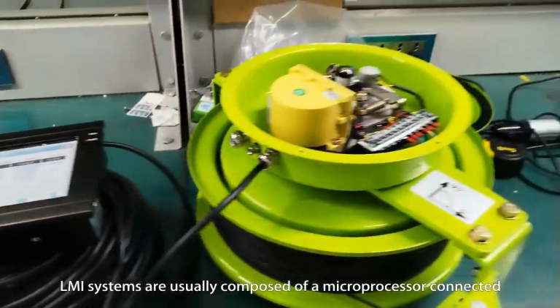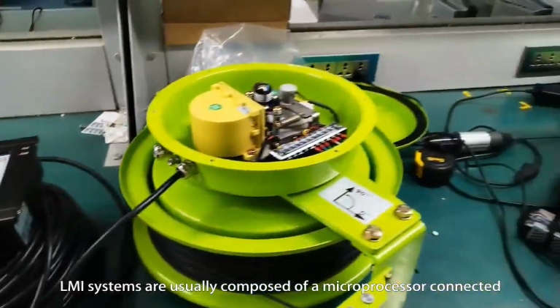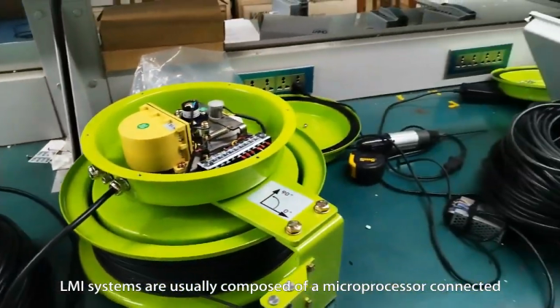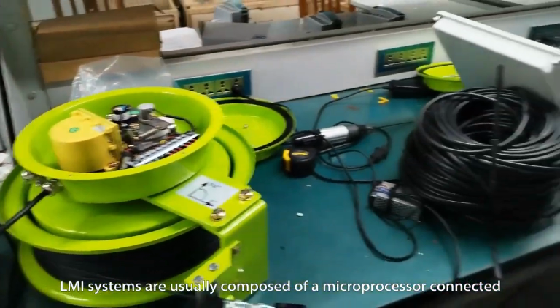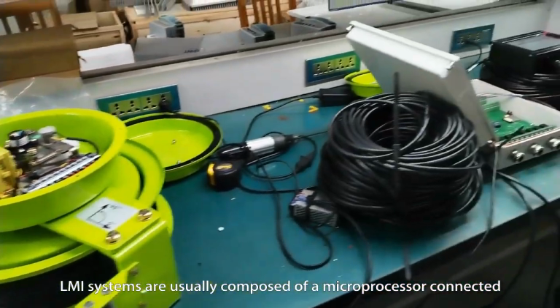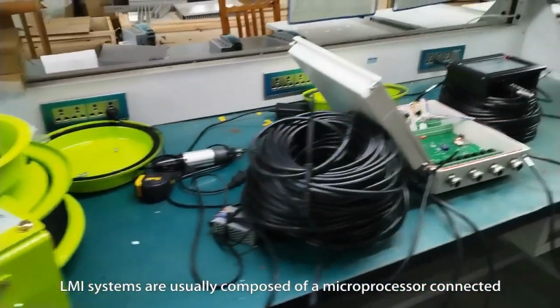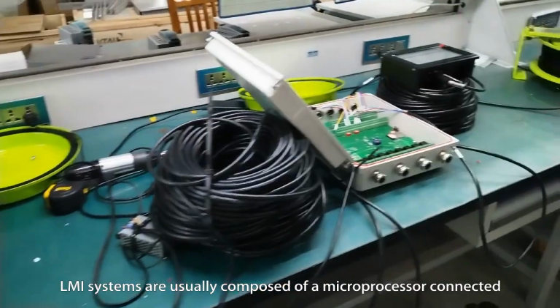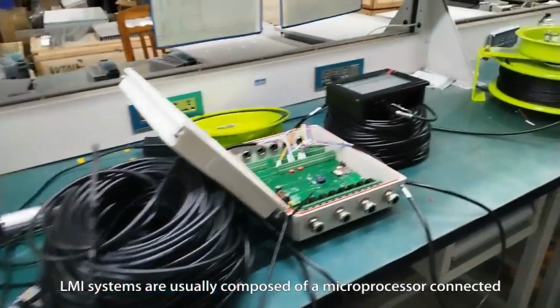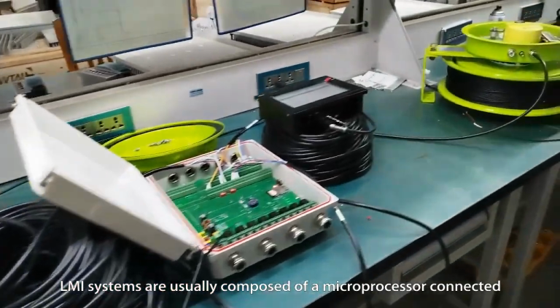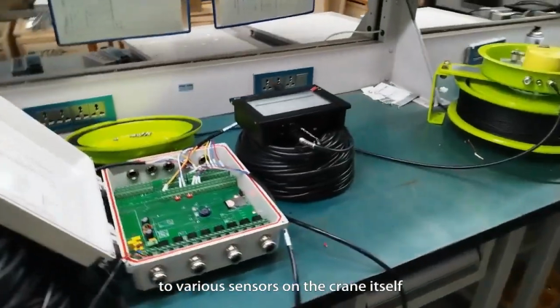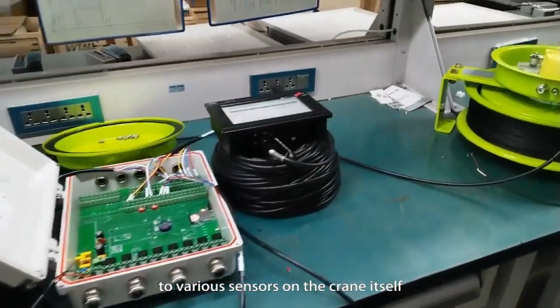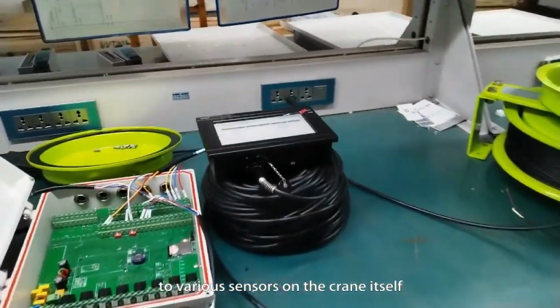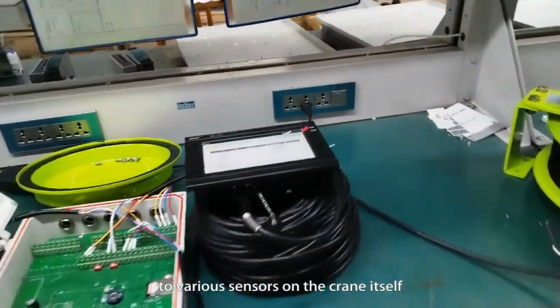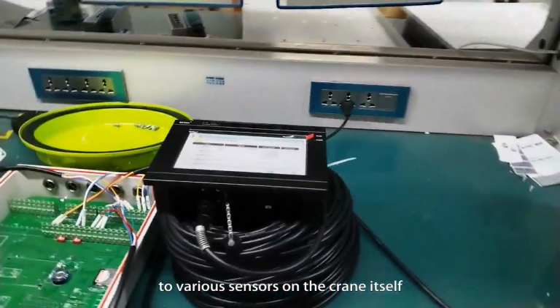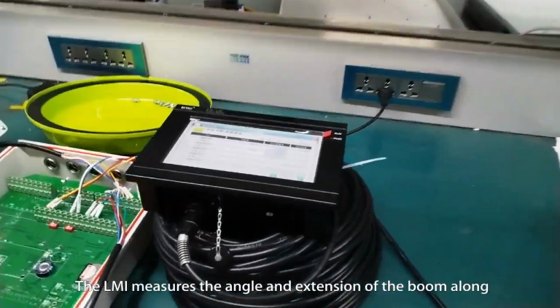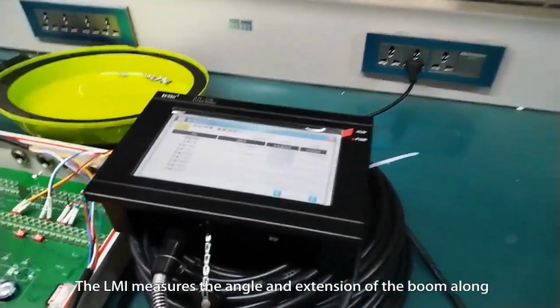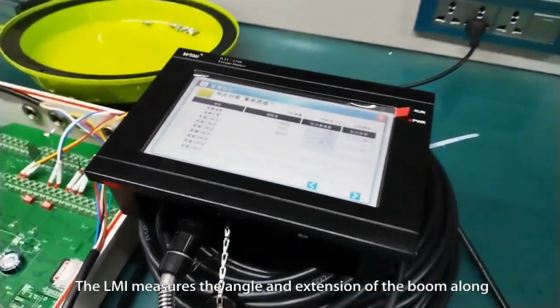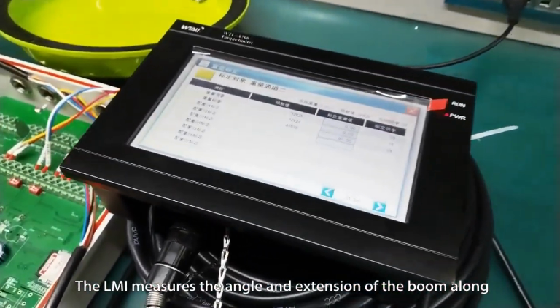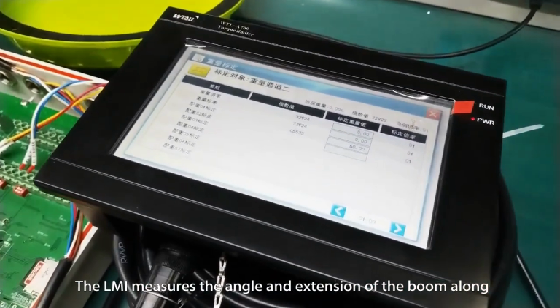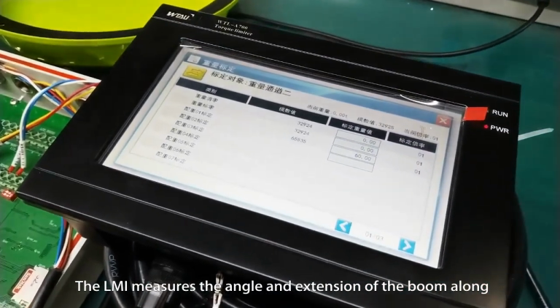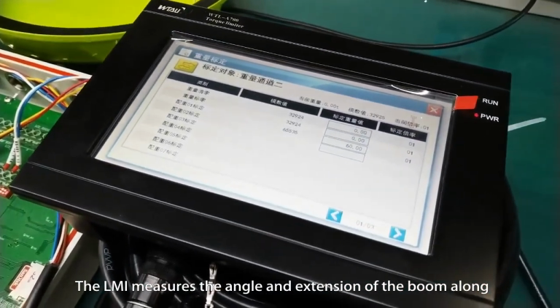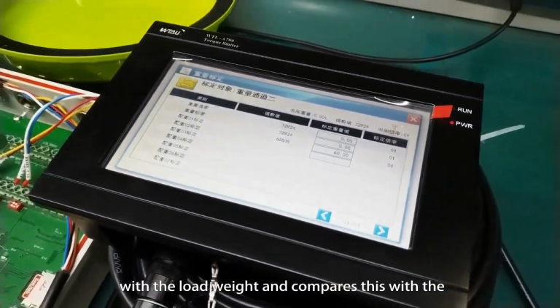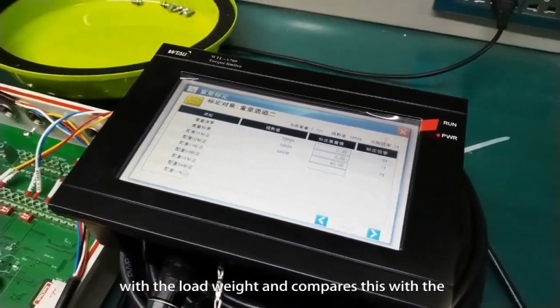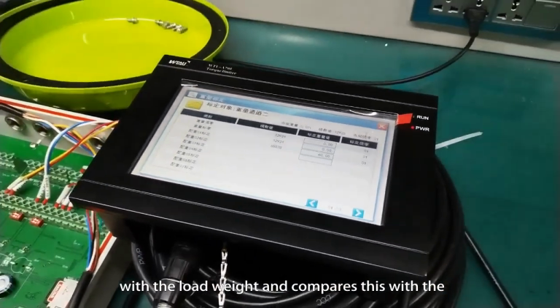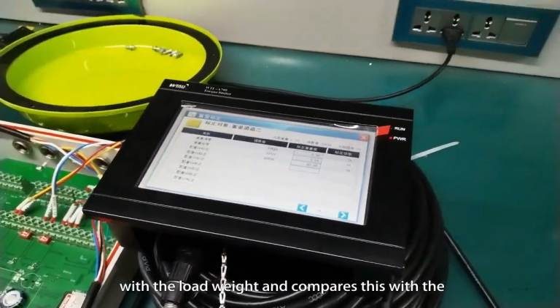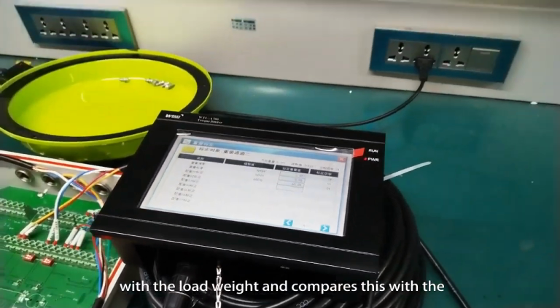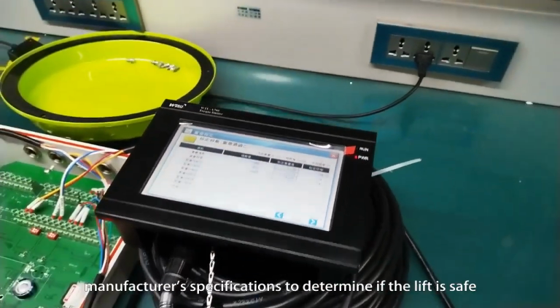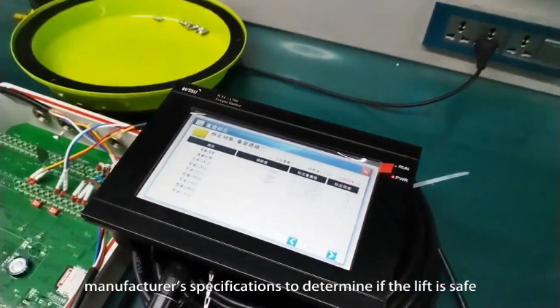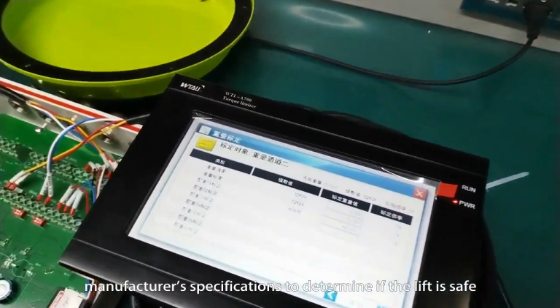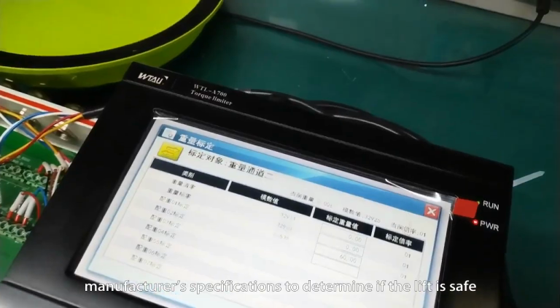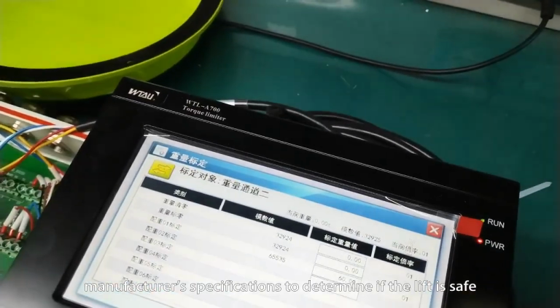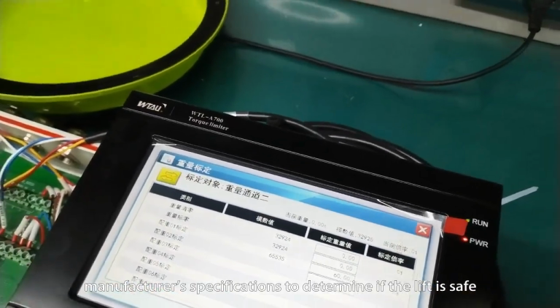LMI systems are usually composed of a microprocessor connected to various sensors on the crane itself. The LMI measures the angle and extension of the boom along with the load weight, and compares this with the manufacturer's specifications to determine if the lift is safe.